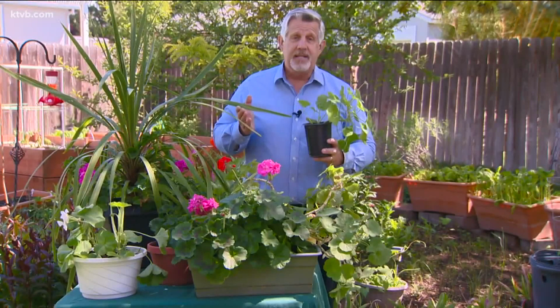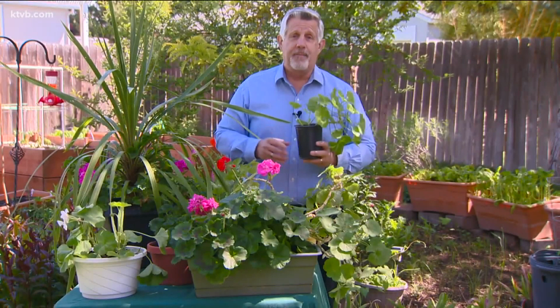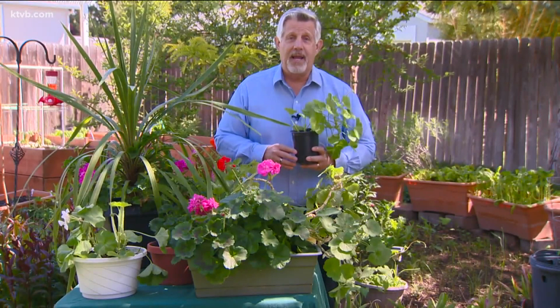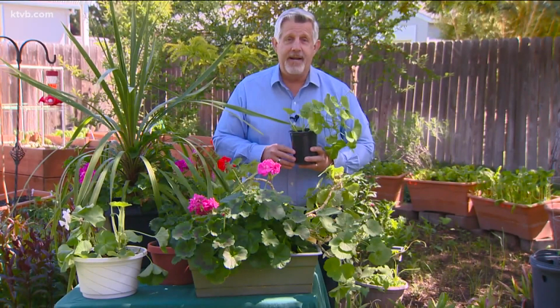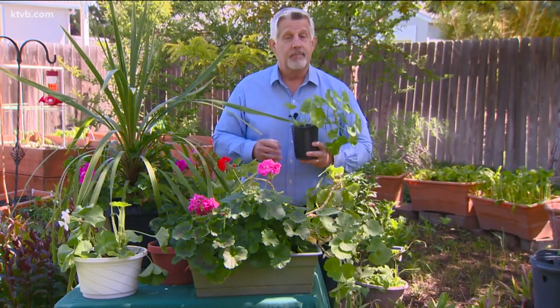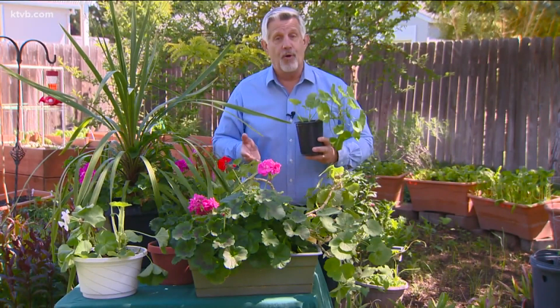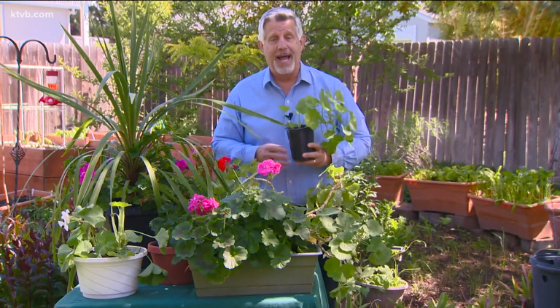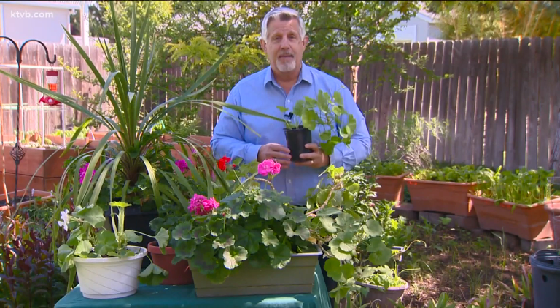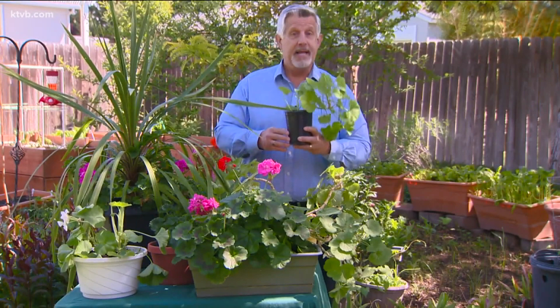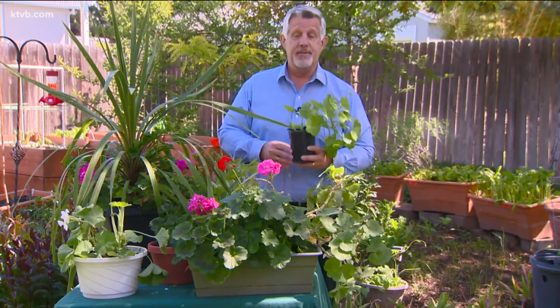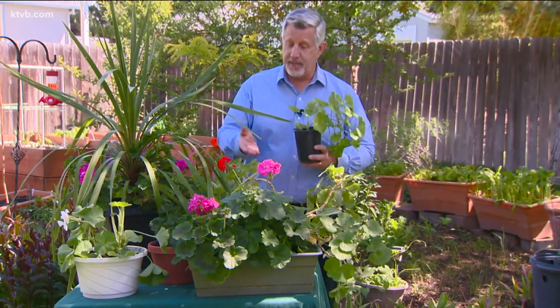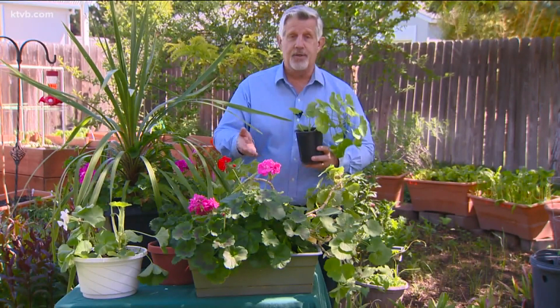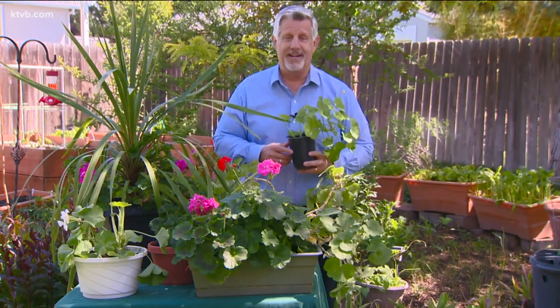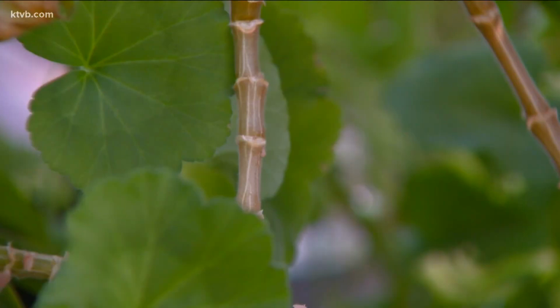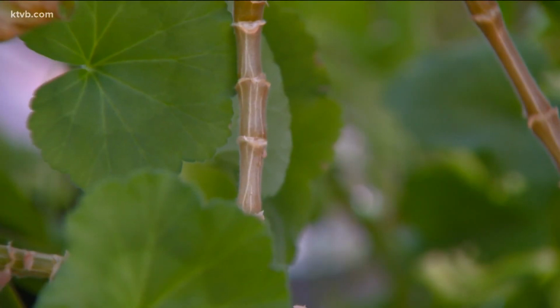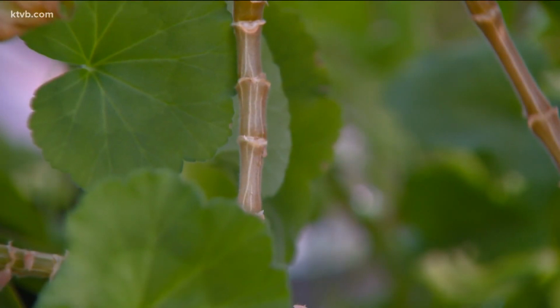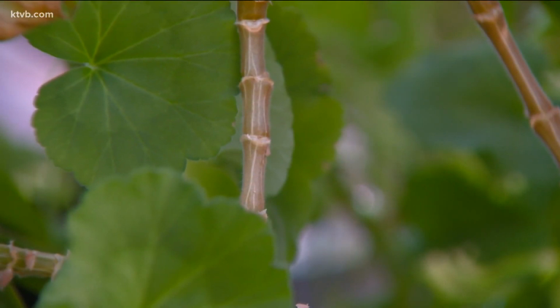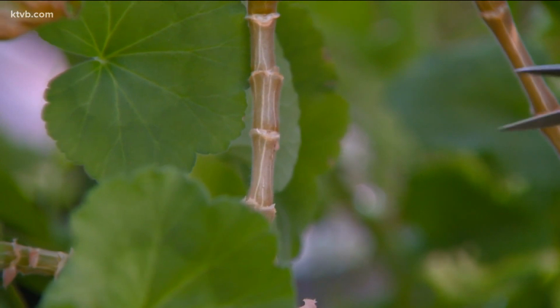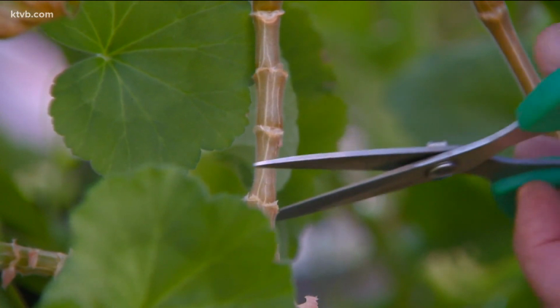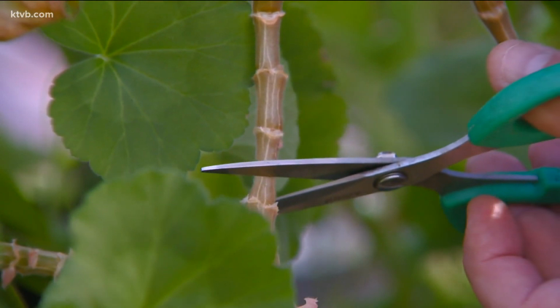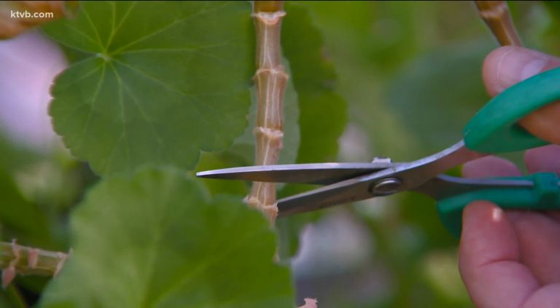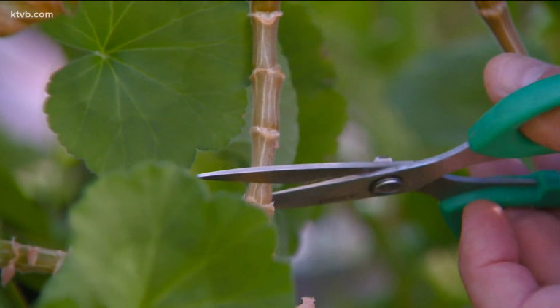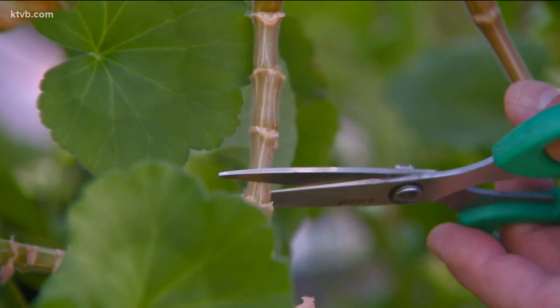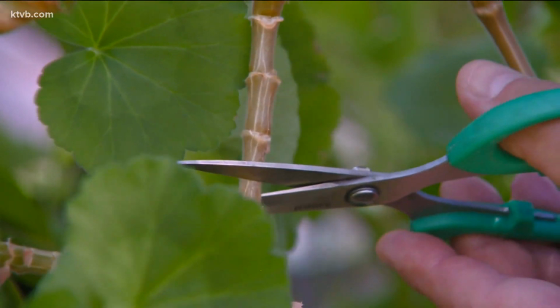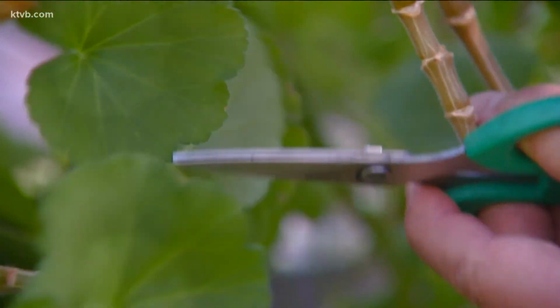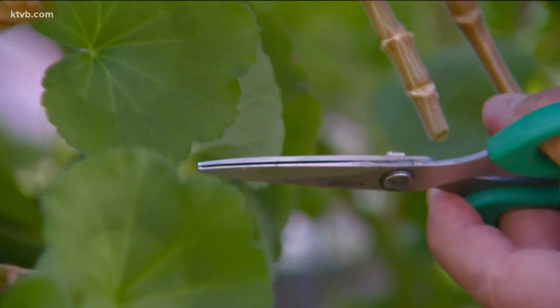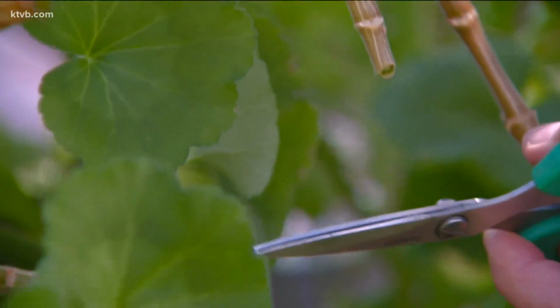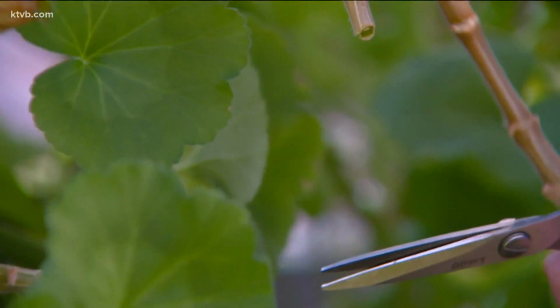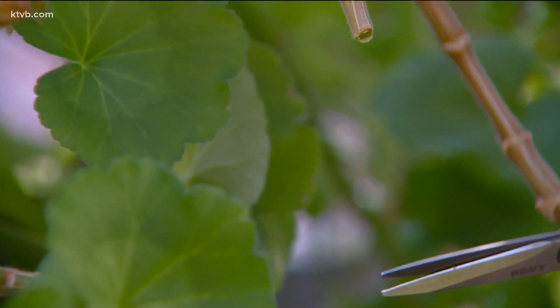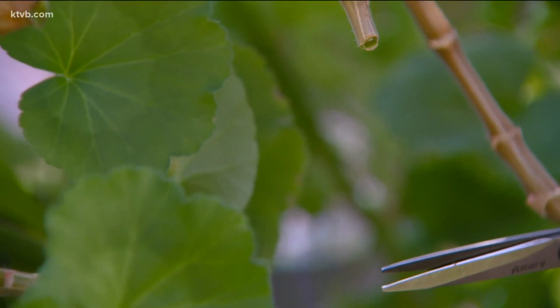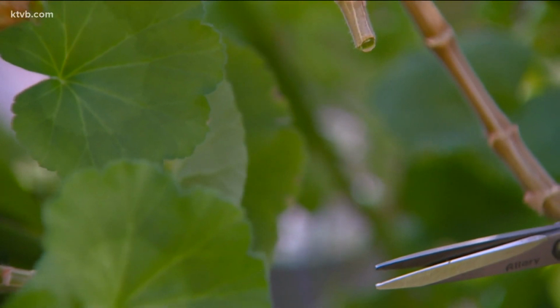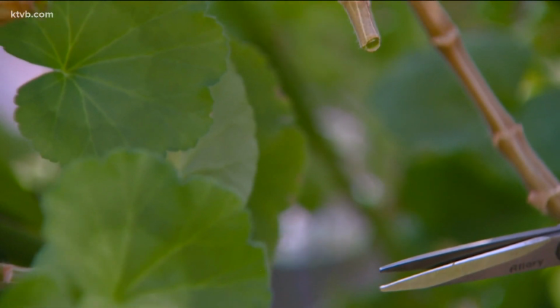It's easy to propagate geraniums — or grow new plants — by taking cuttings from your existing geraniums. Pick a sturdy stem with healthy leaves and cut just below a leaf node, about four to six inches from the tip. Remove the lower leaves, giving you three to four inches of bare stem.